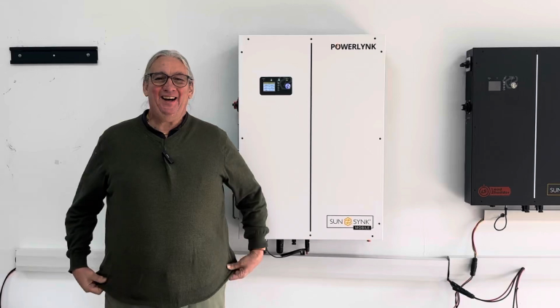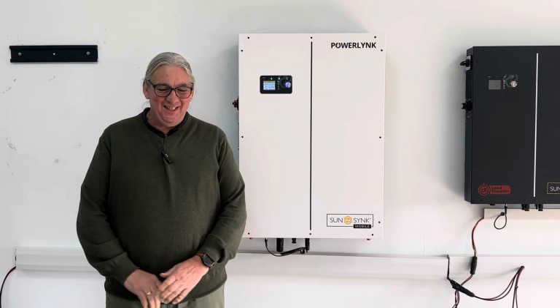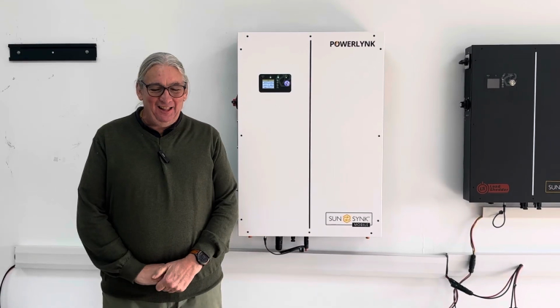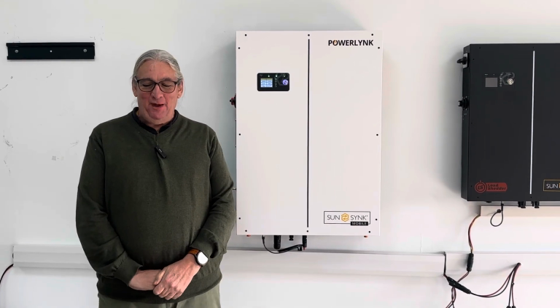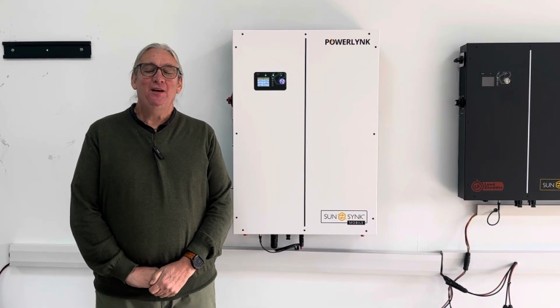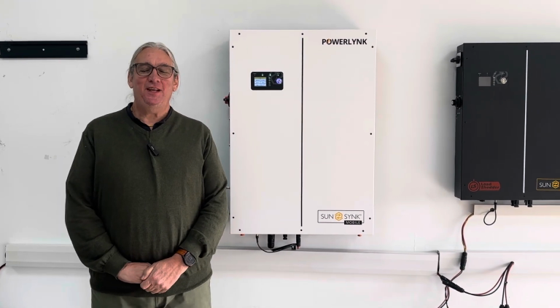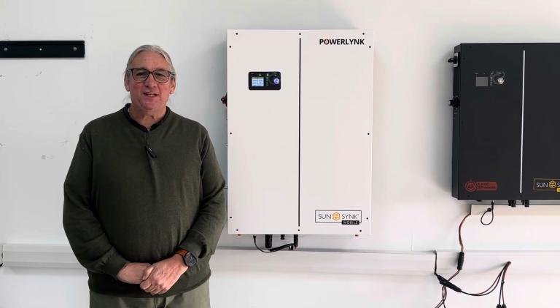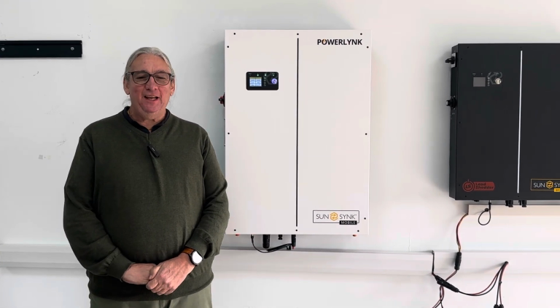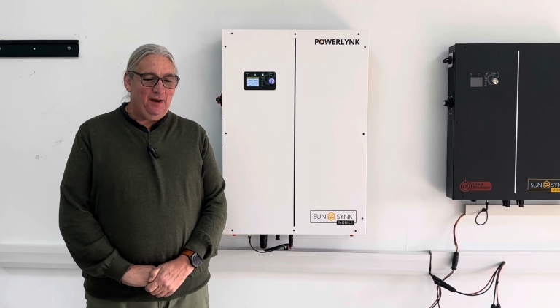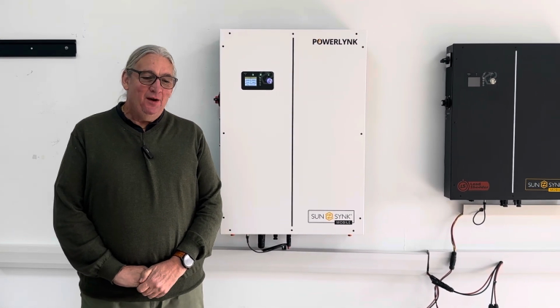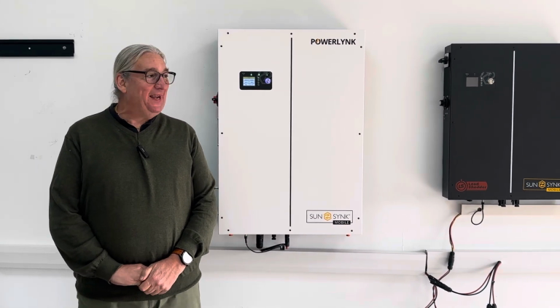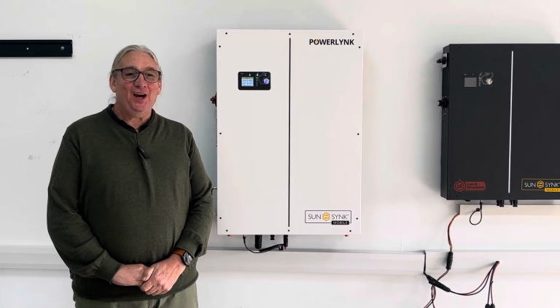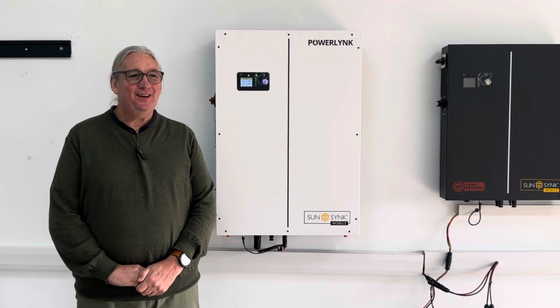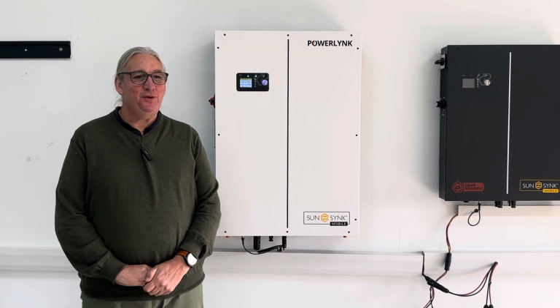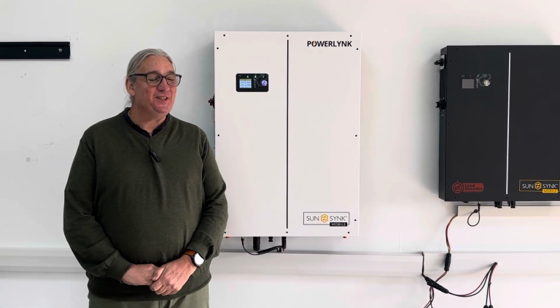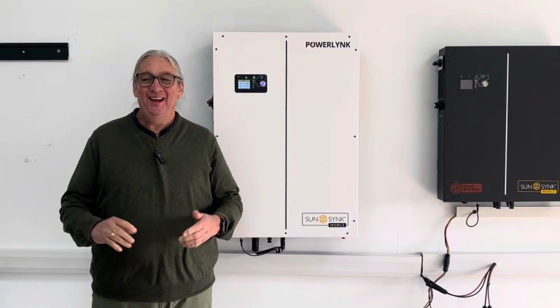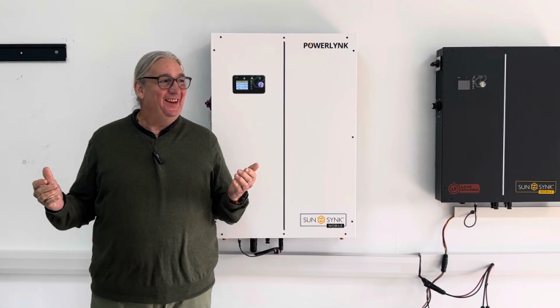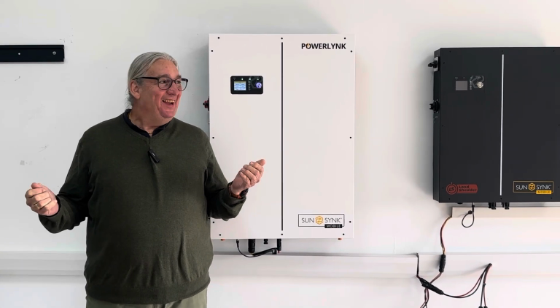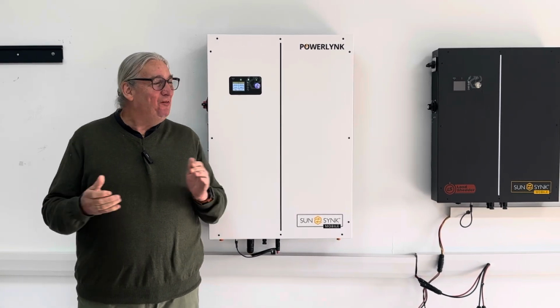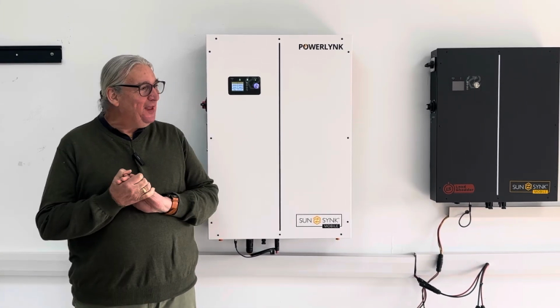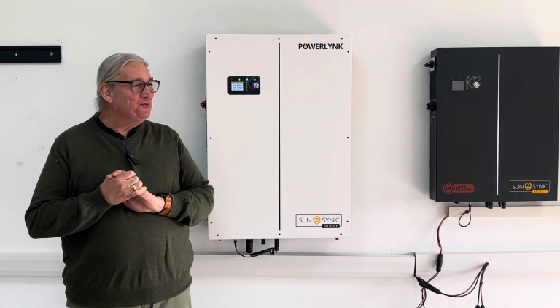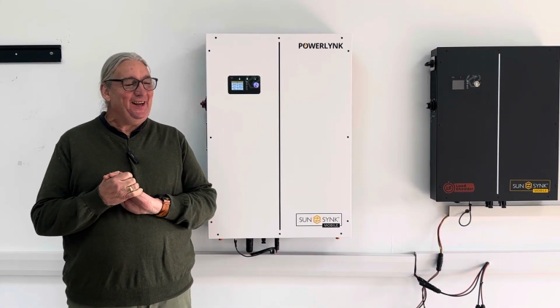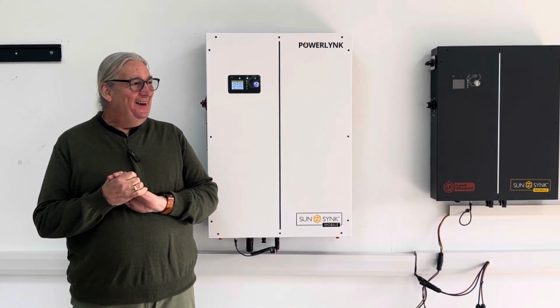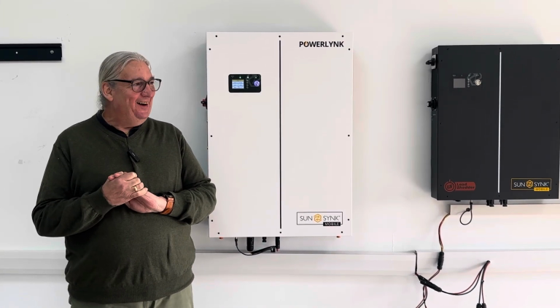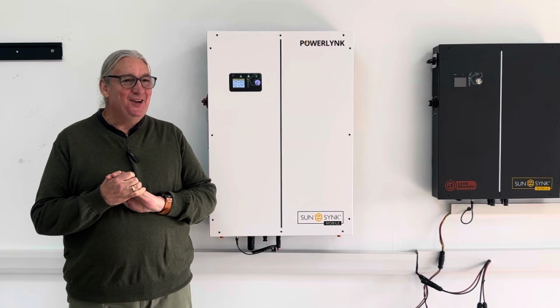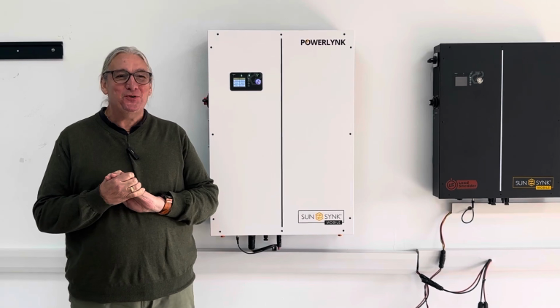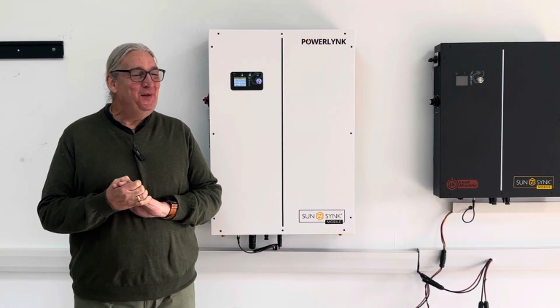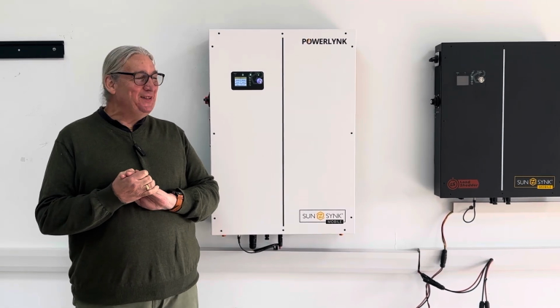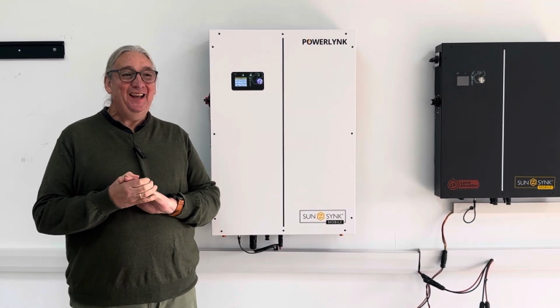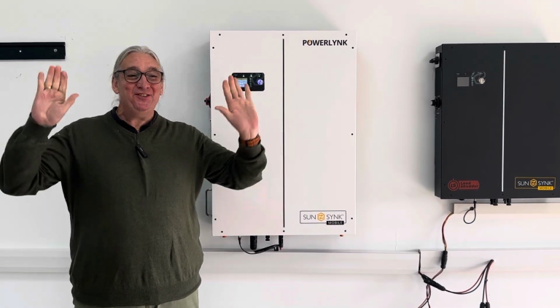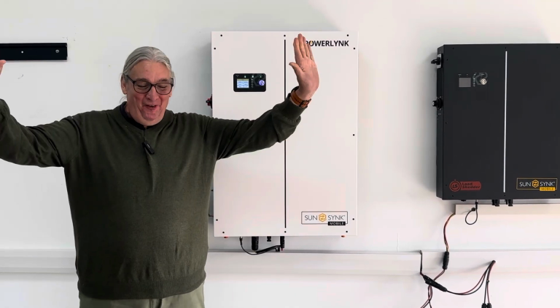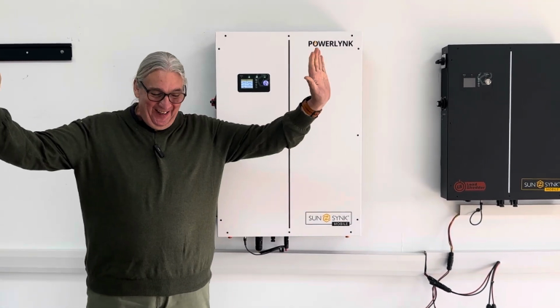Hi, this is Keith, CEO of SunSync, back in China. It's a beautiful day. It was raining as usual, but today it's not raining.